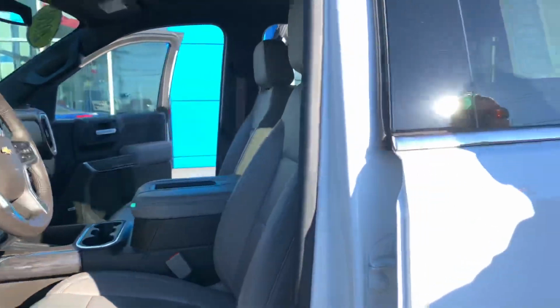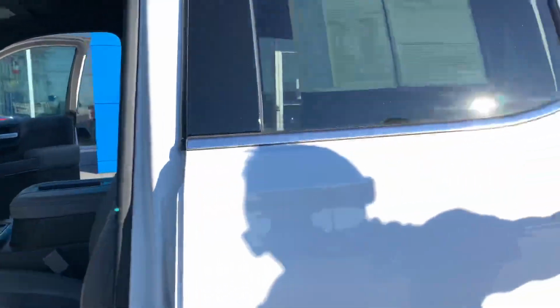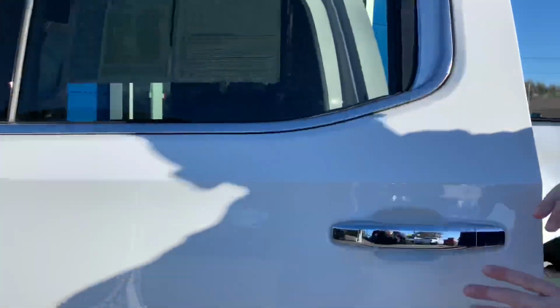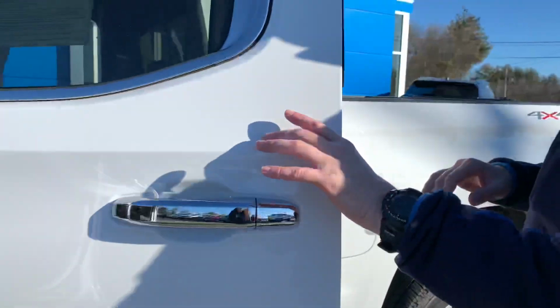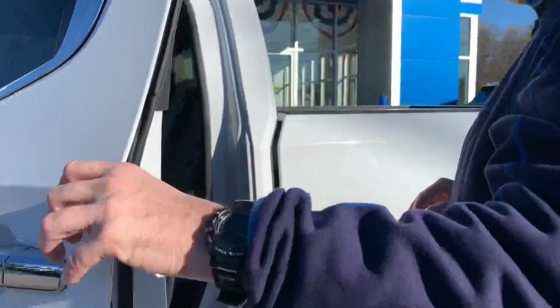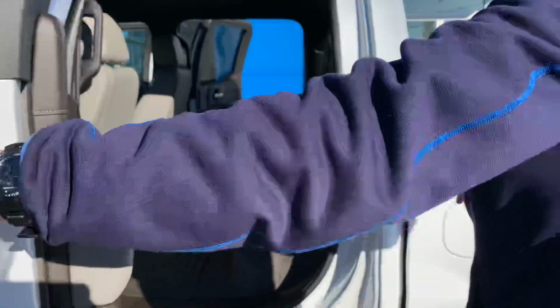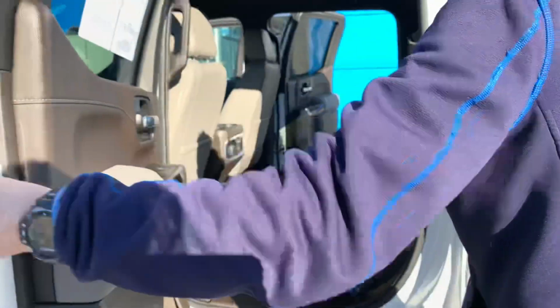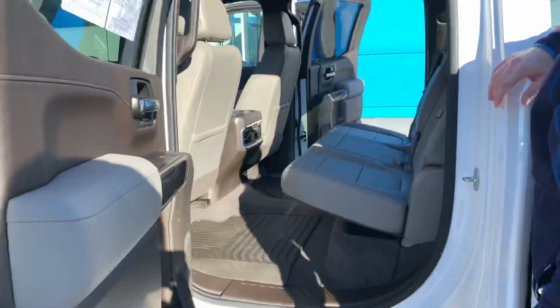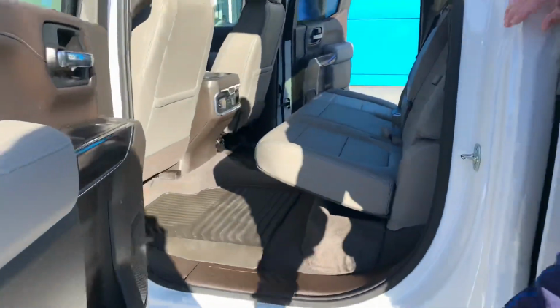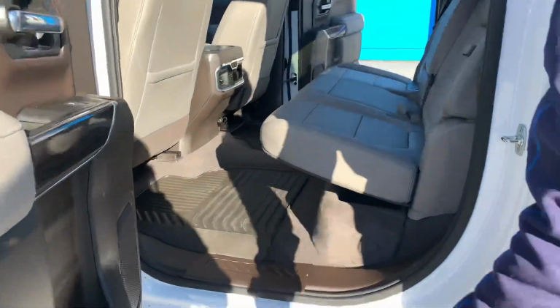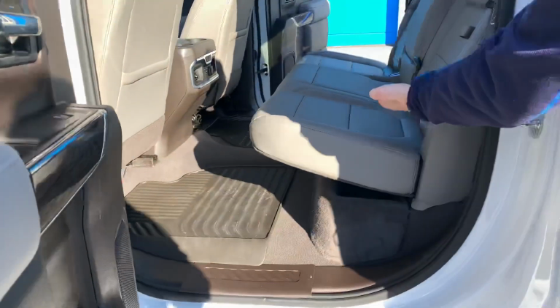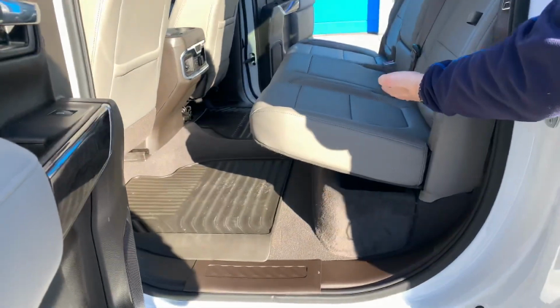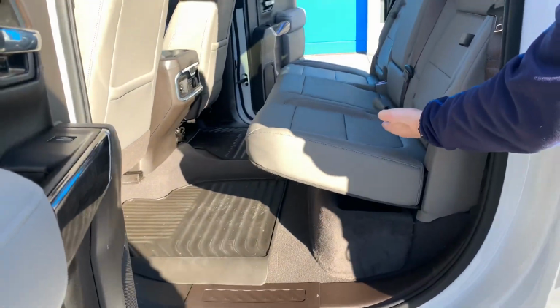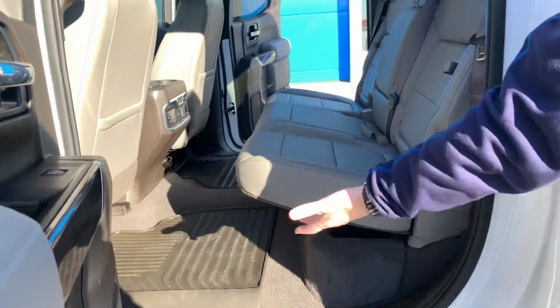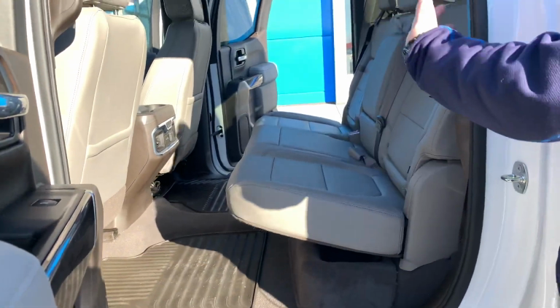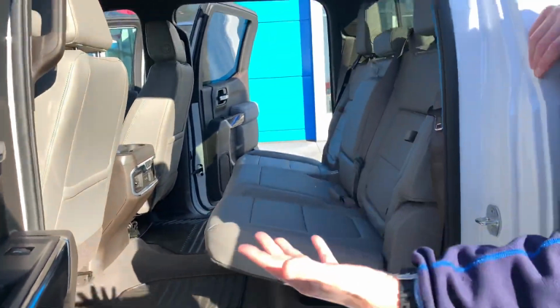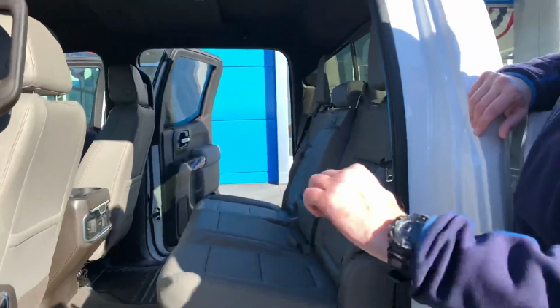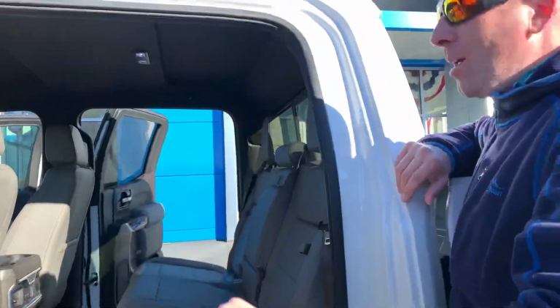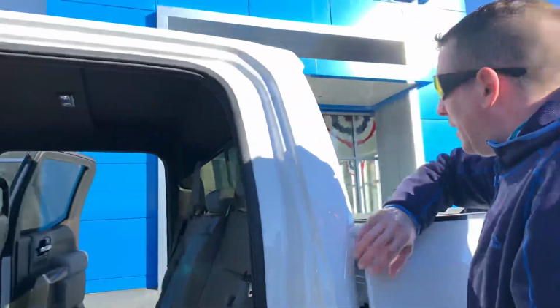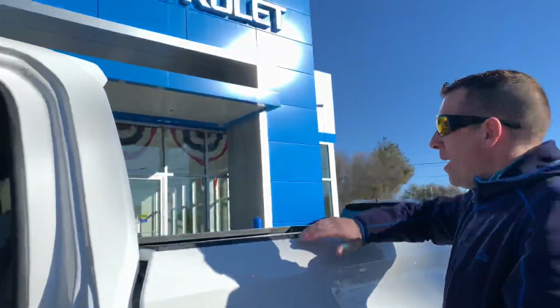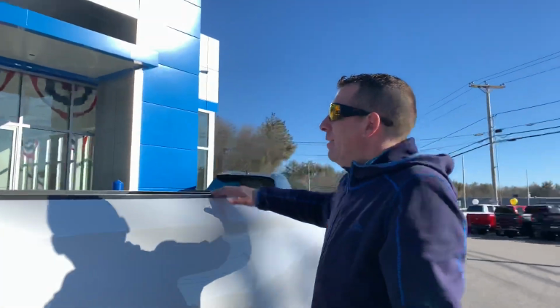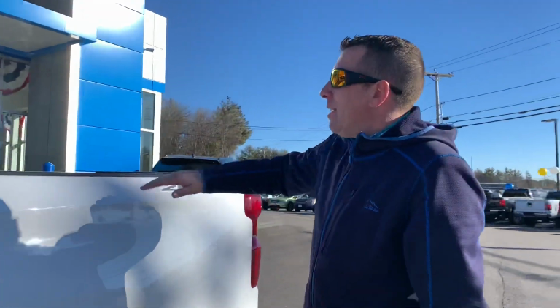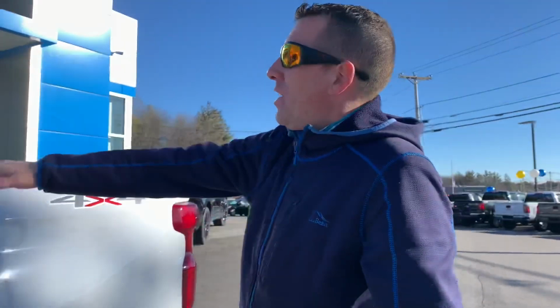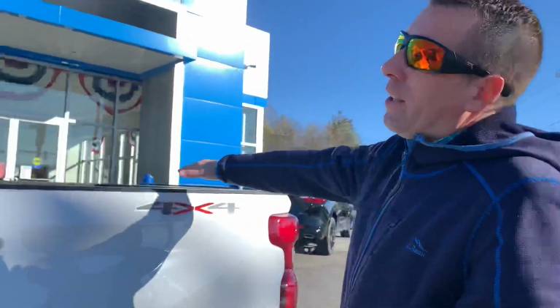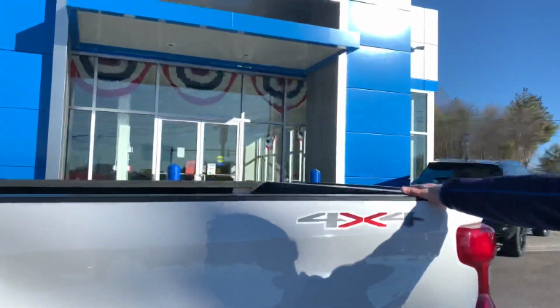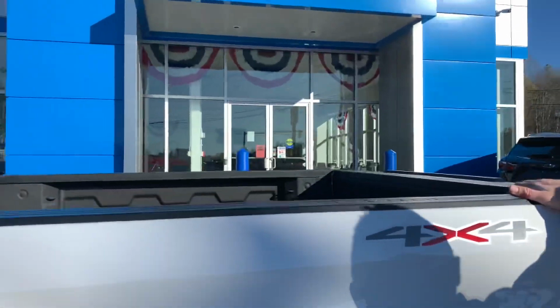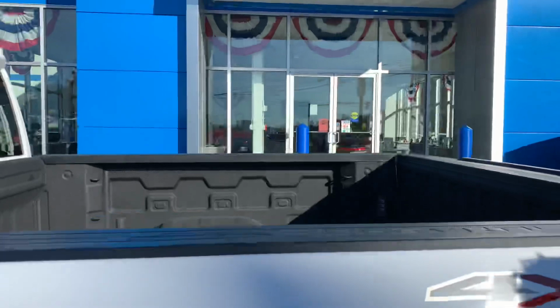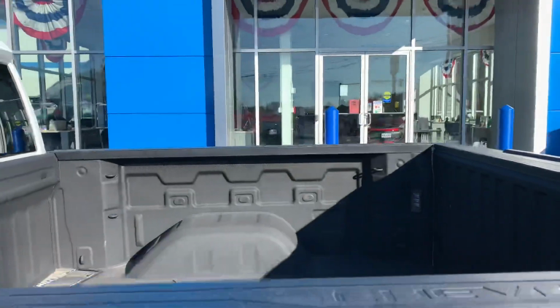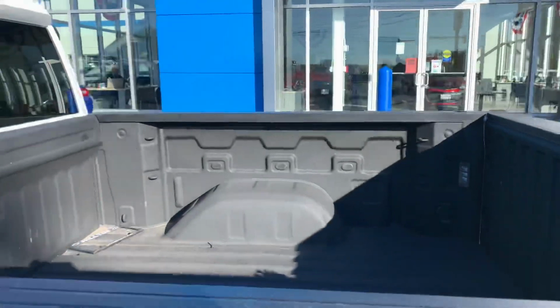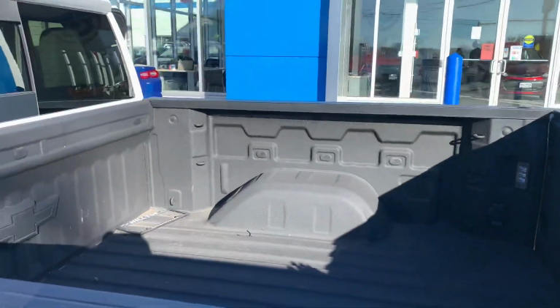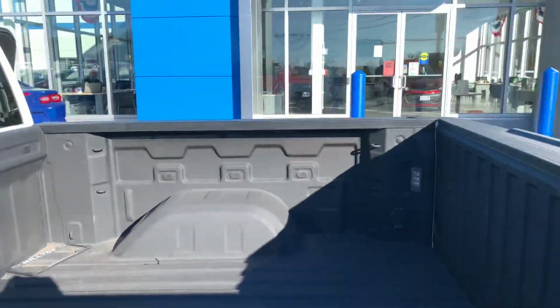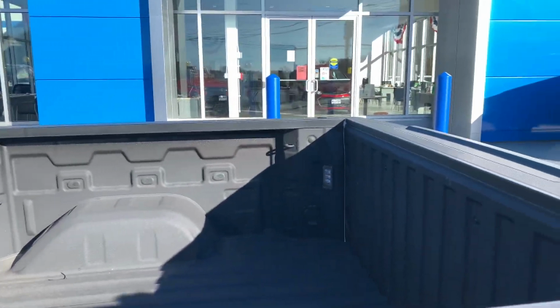So check out the back. Depending on who you are or what you're doing, there are three seatbelts back there and the seats fold up for extra room. If you come back here and take a look — spray-in bed liner, and it's 4x4.